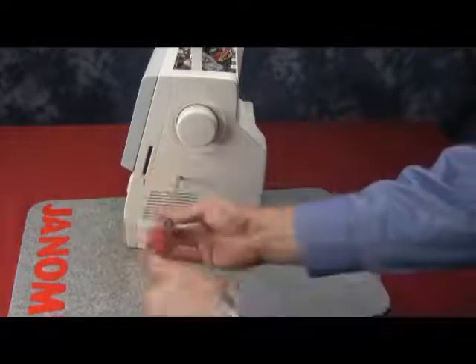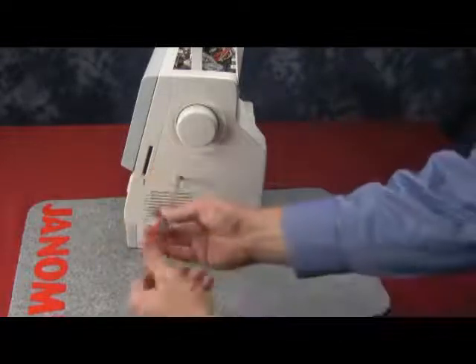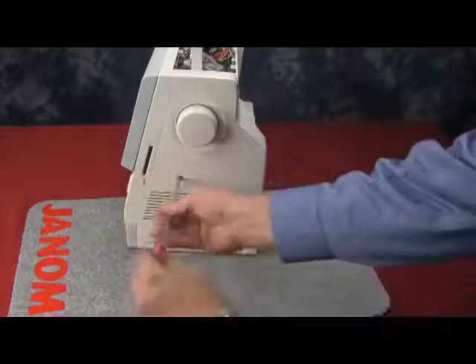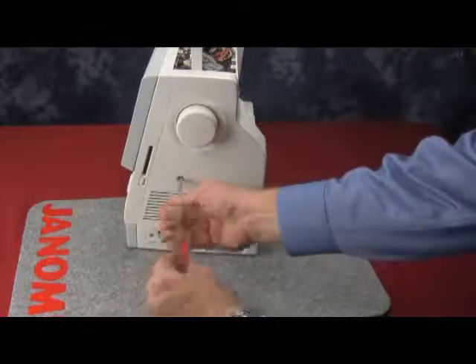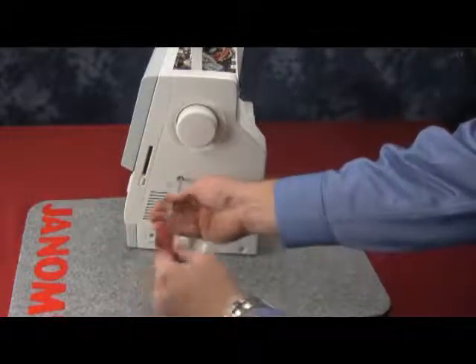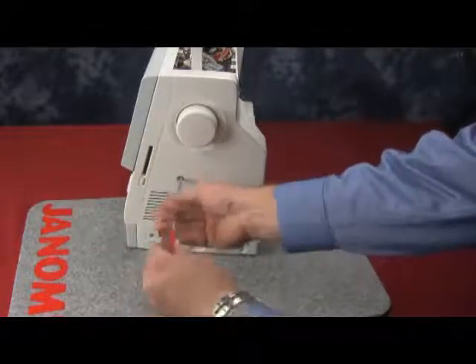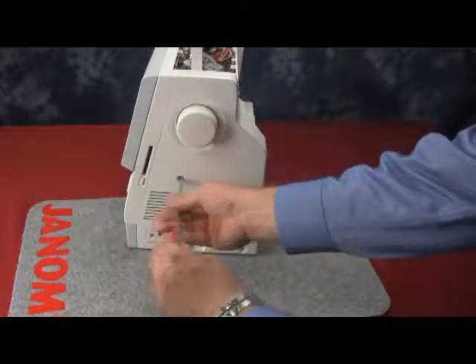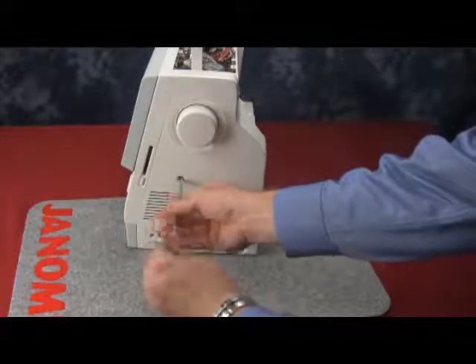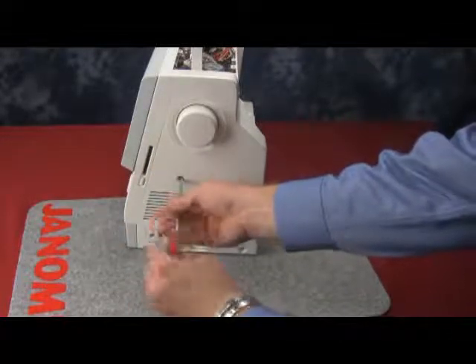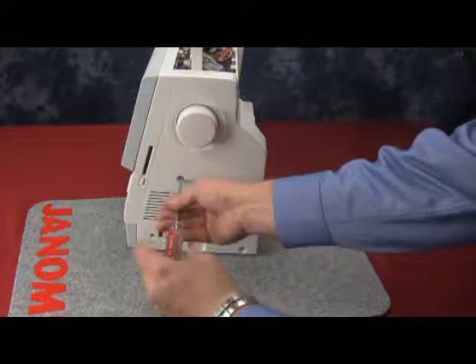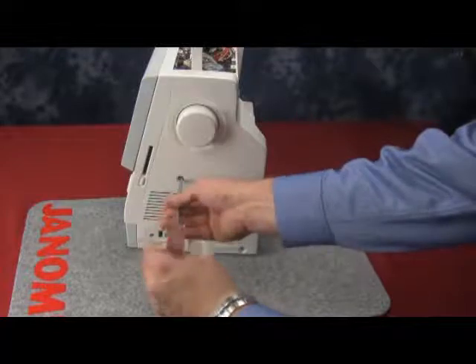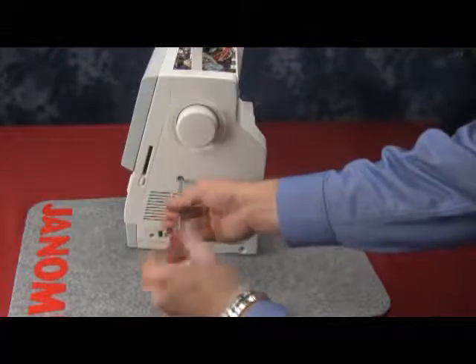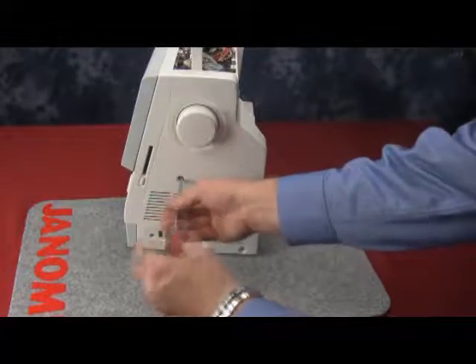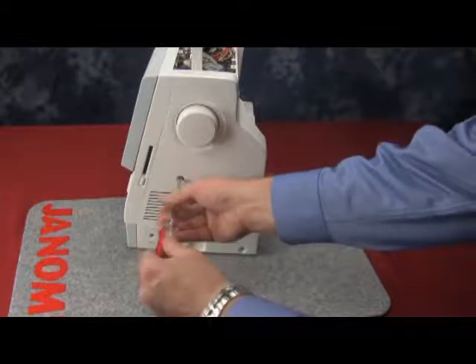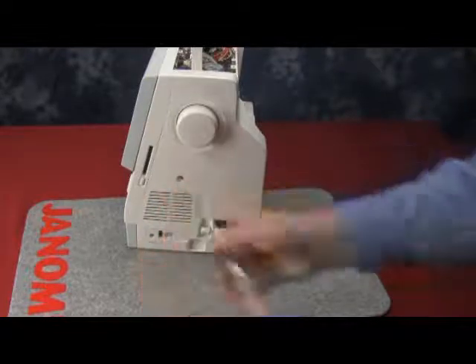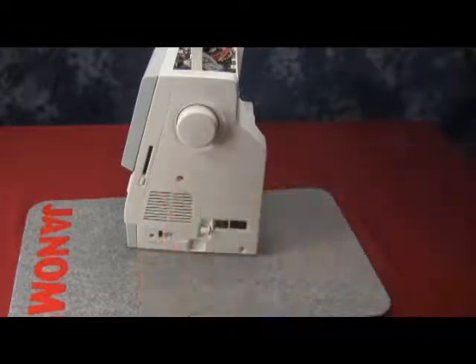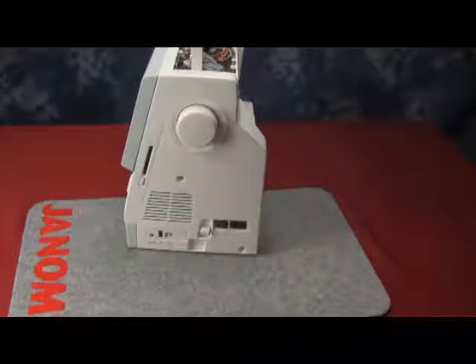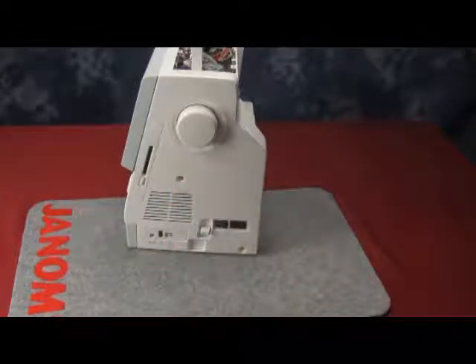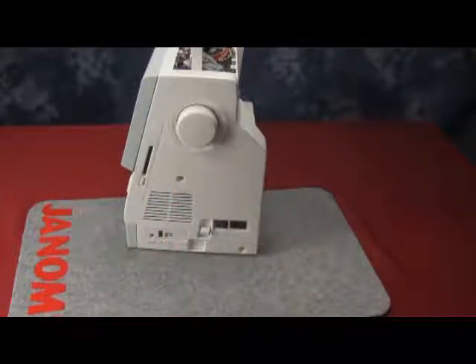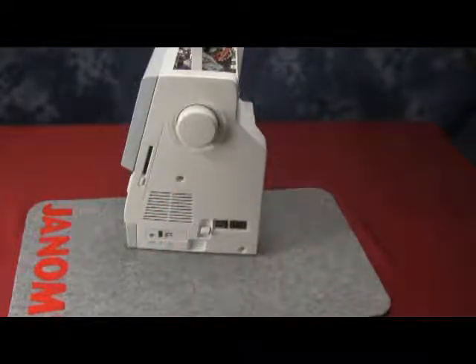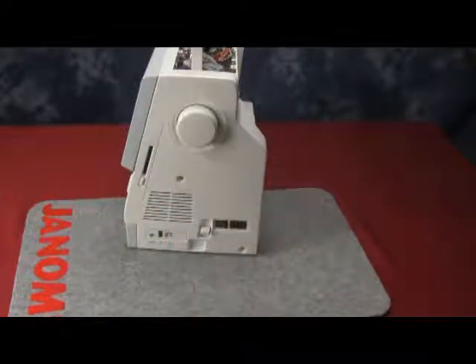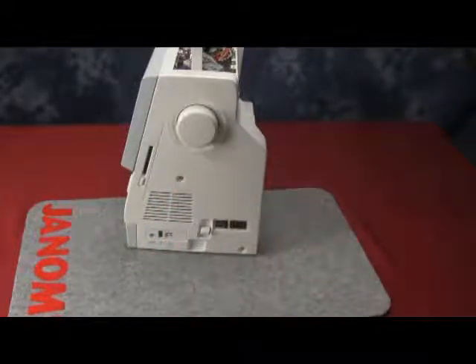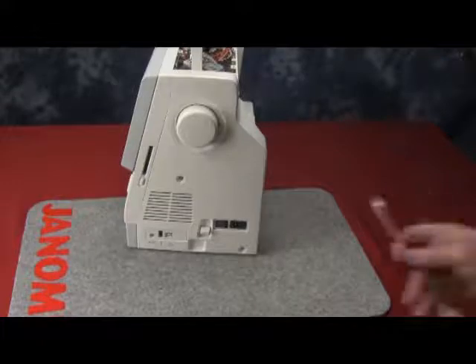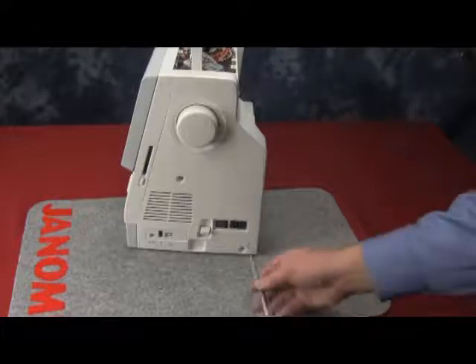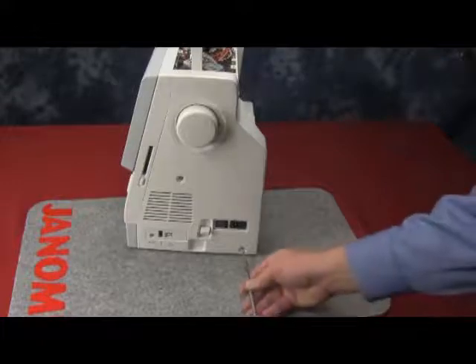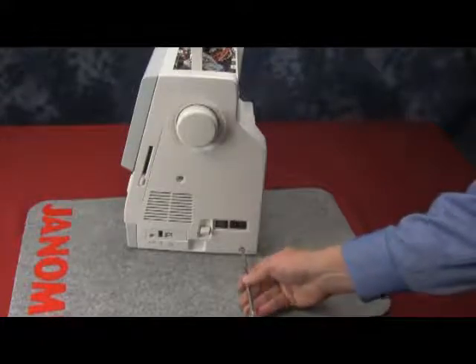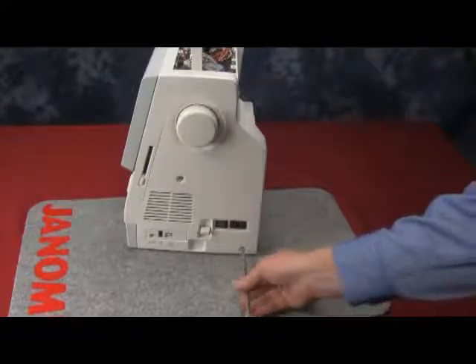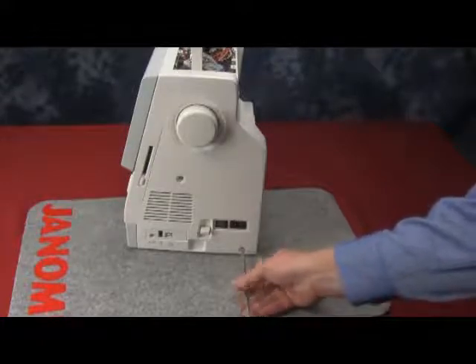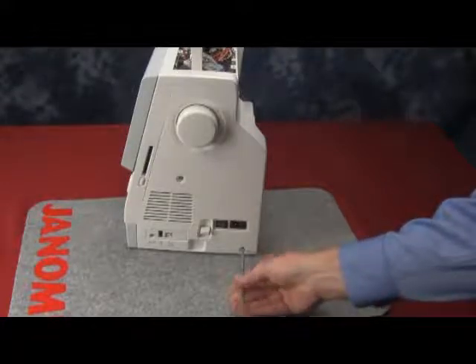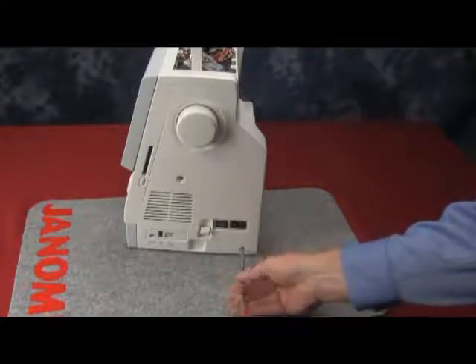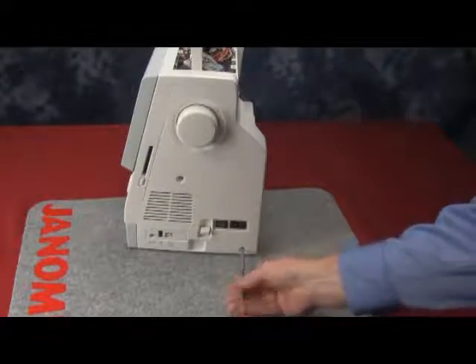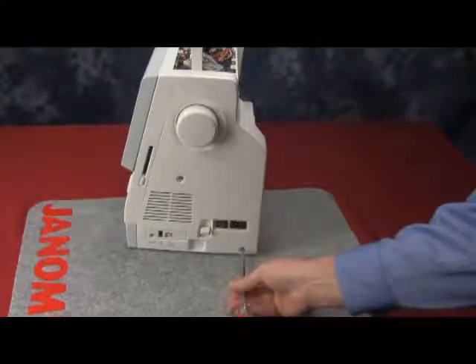Take a larger screw and put it into the middle of the belt cover, which is about 3 inches below the hand wheel. Then take the smaller Phillips head screw and put it in right below the machine socket unit.